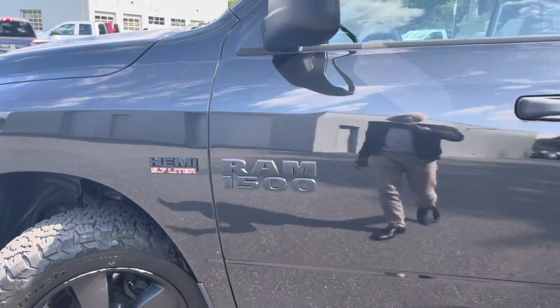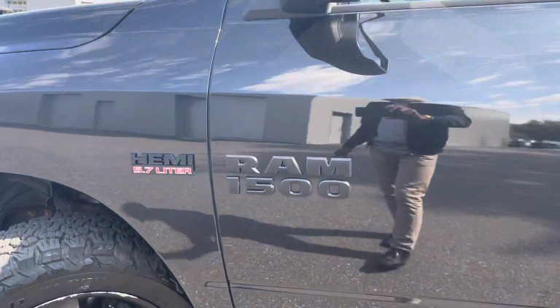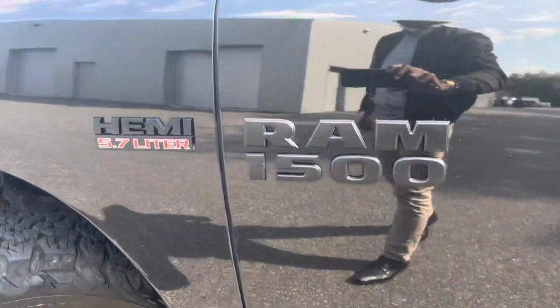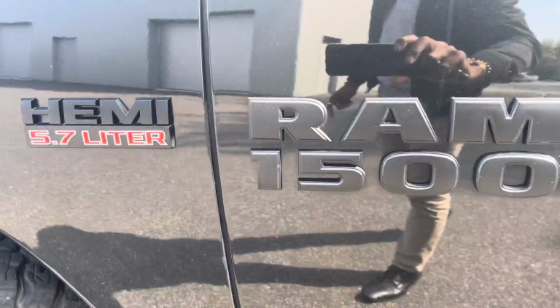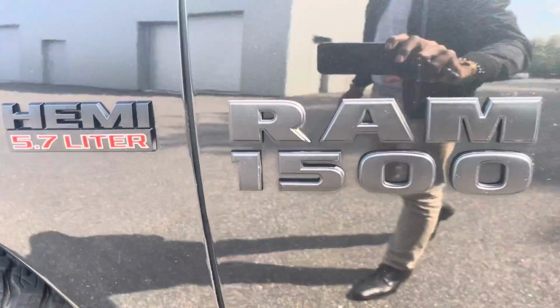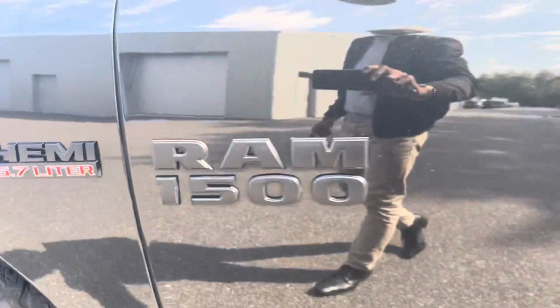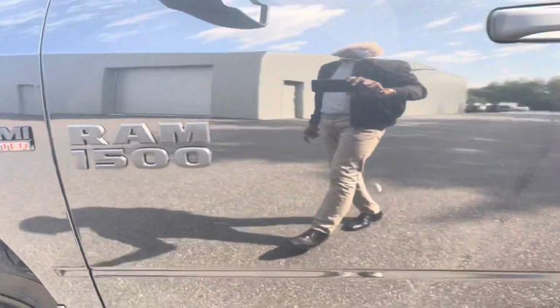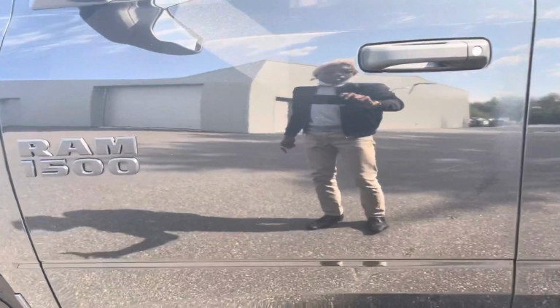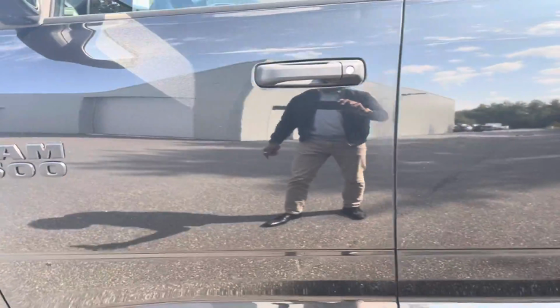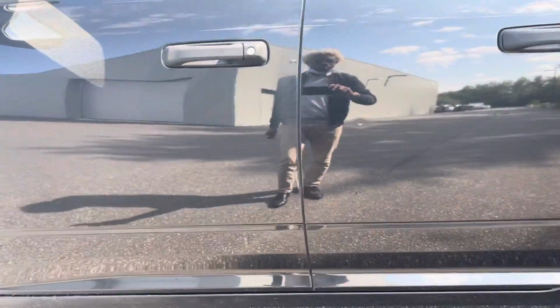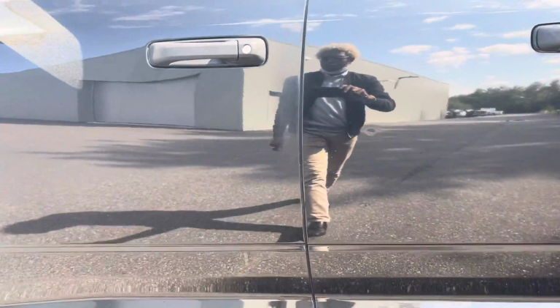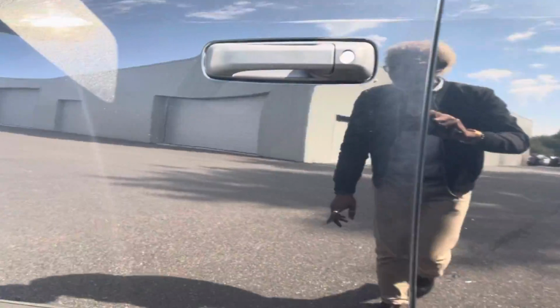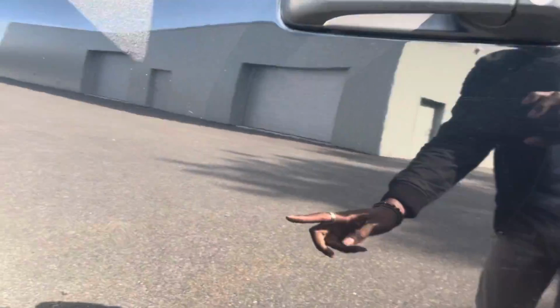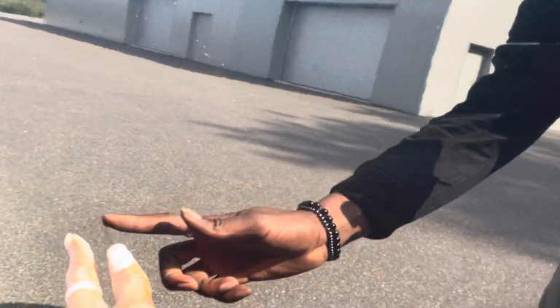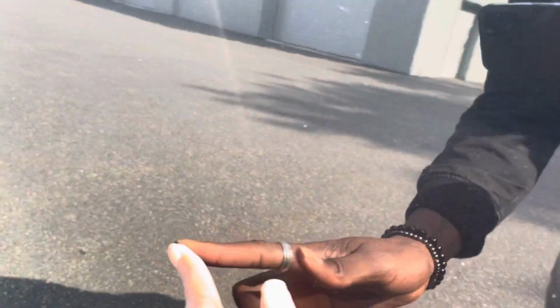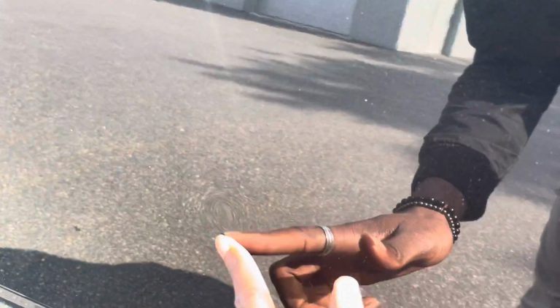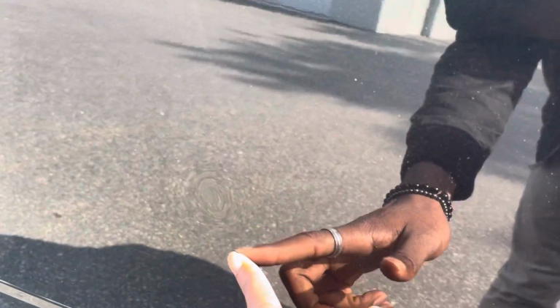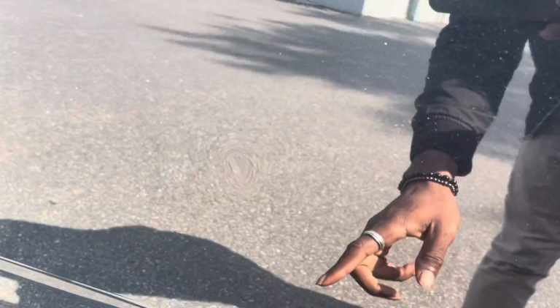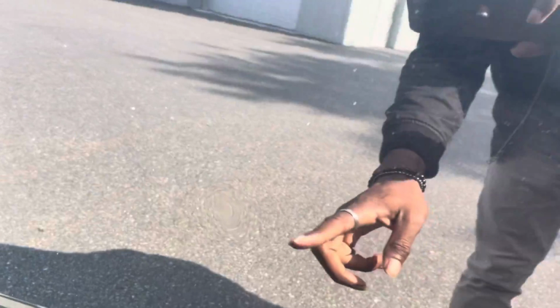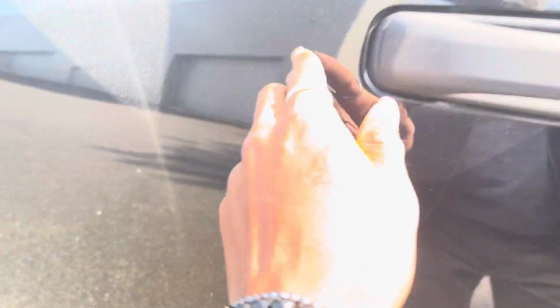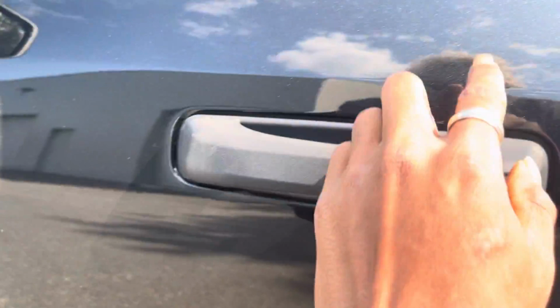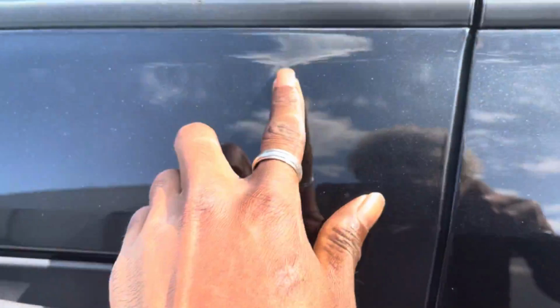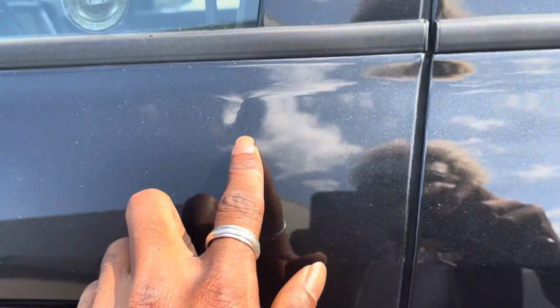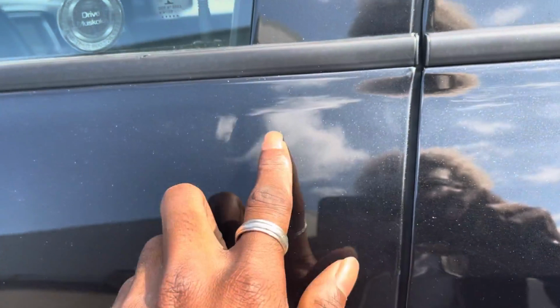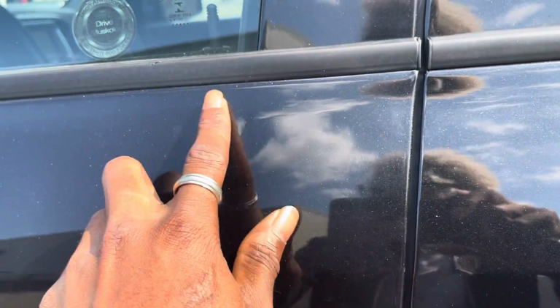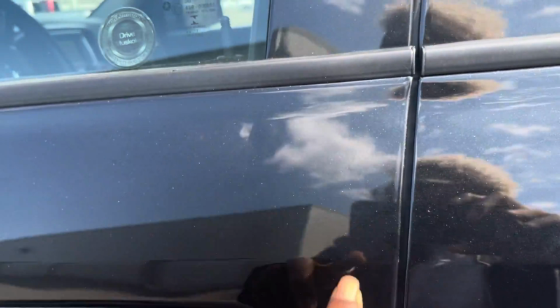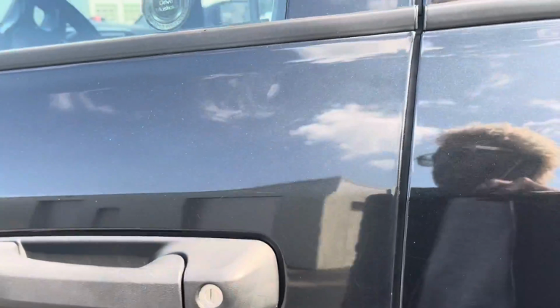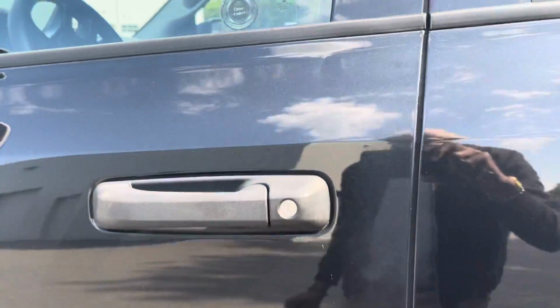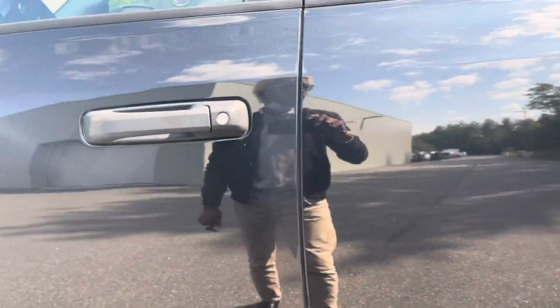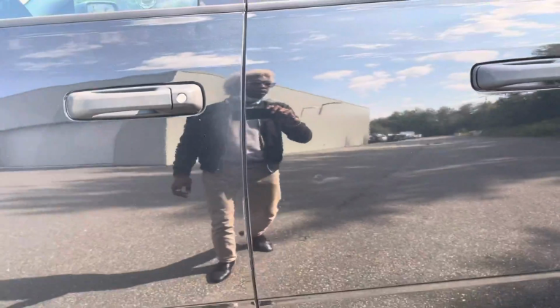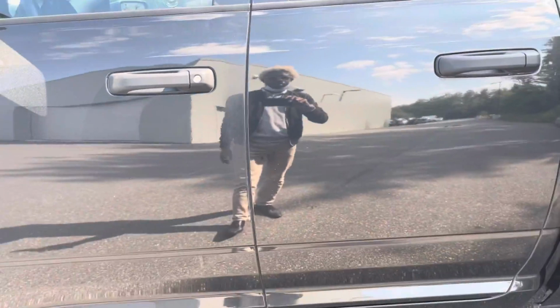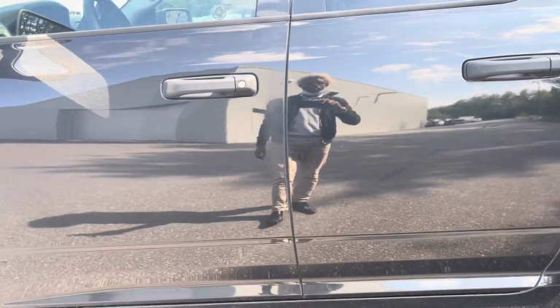You've got your badges here on either side of the truck. I am noticing some minor dents on the driver's side door as well — I wanted to point those out to you.